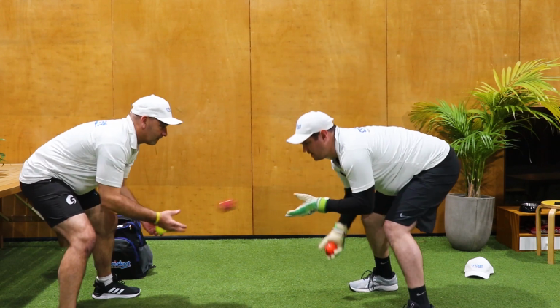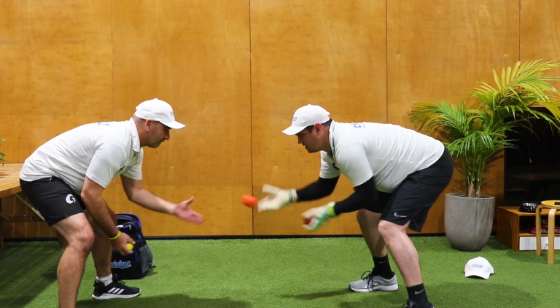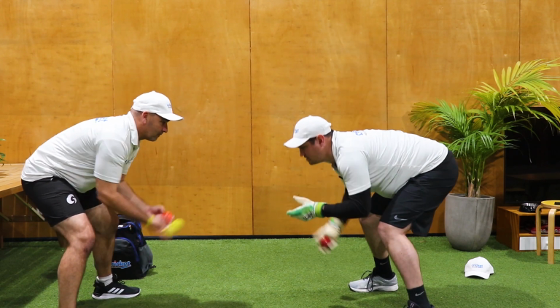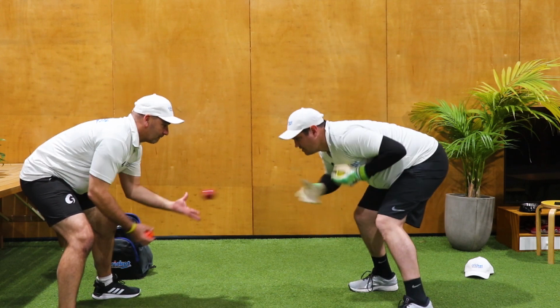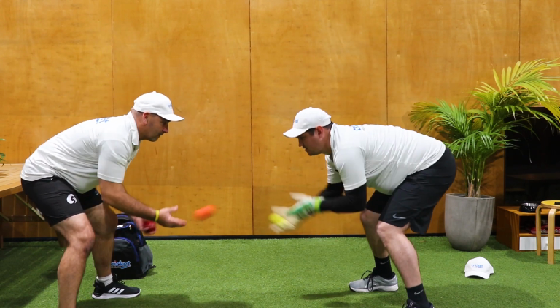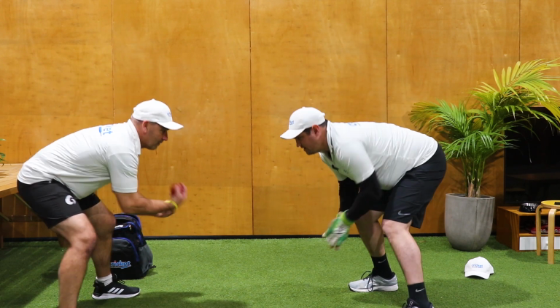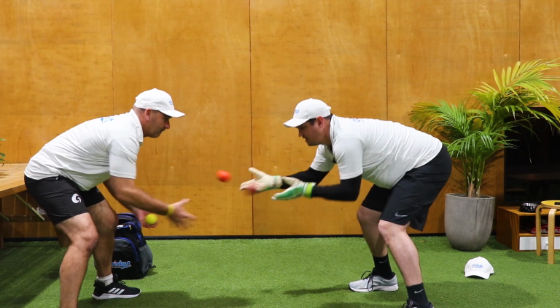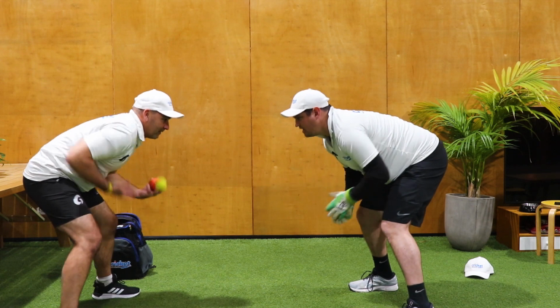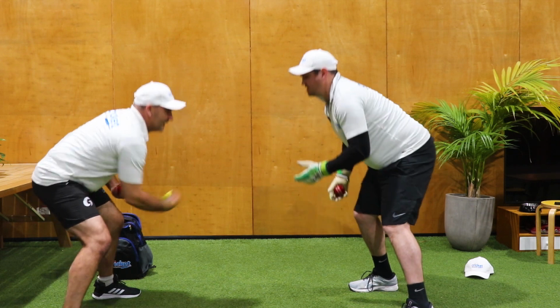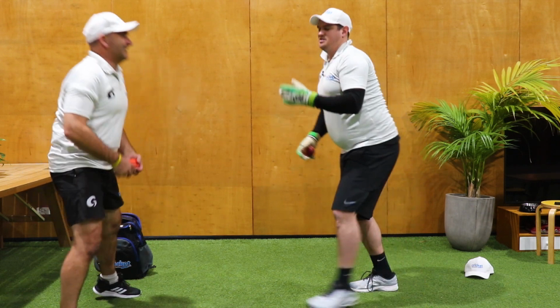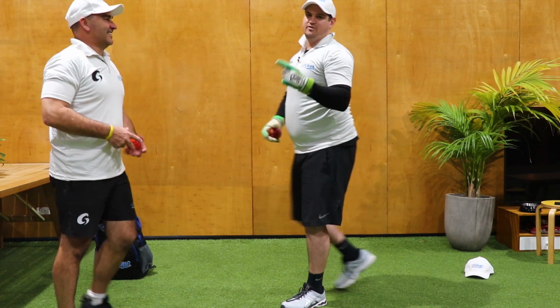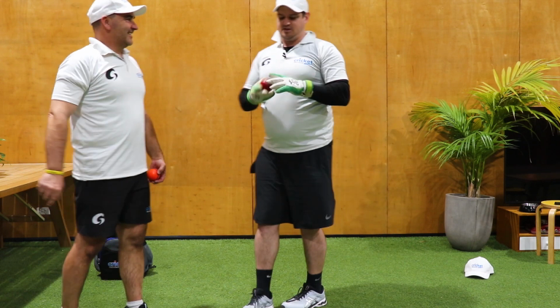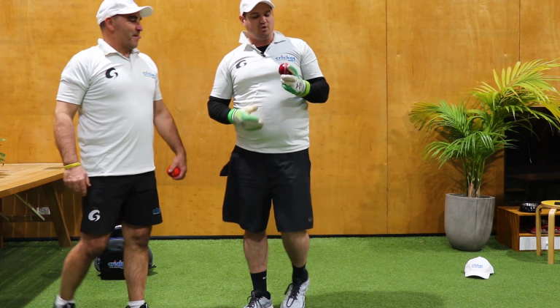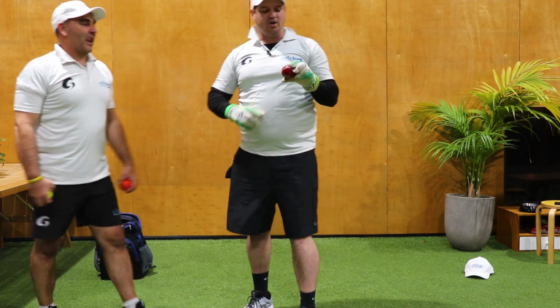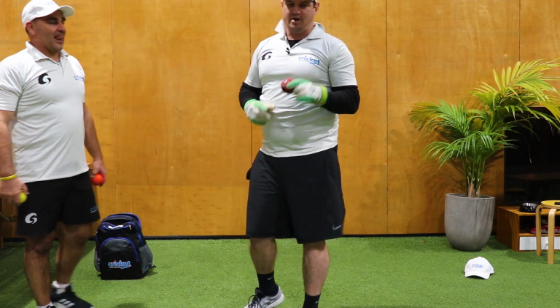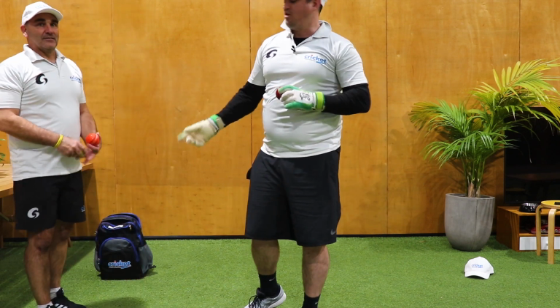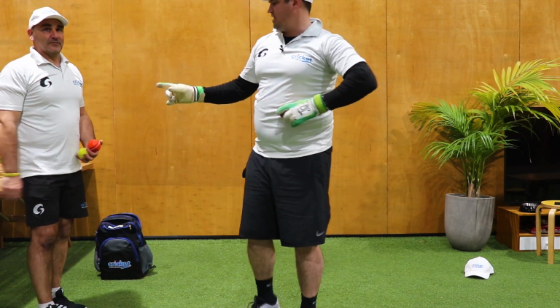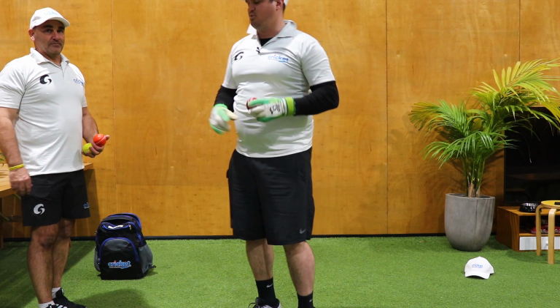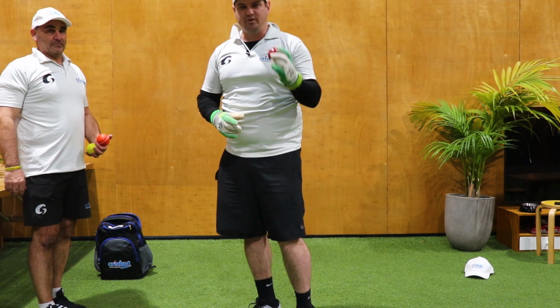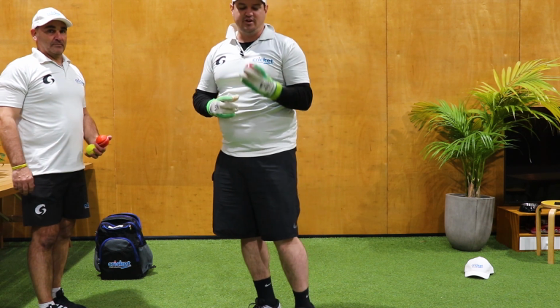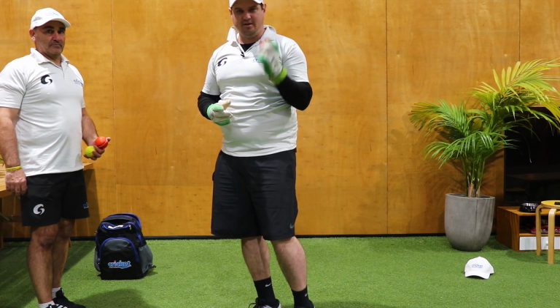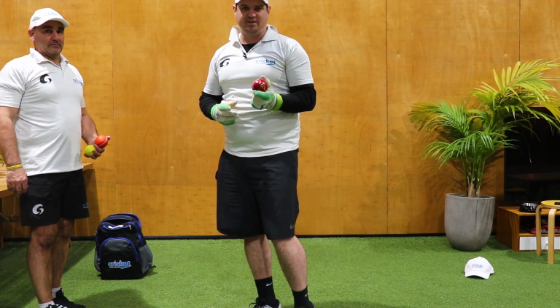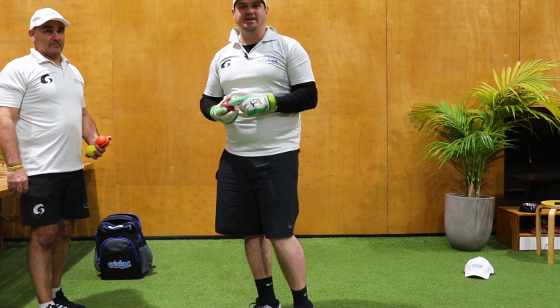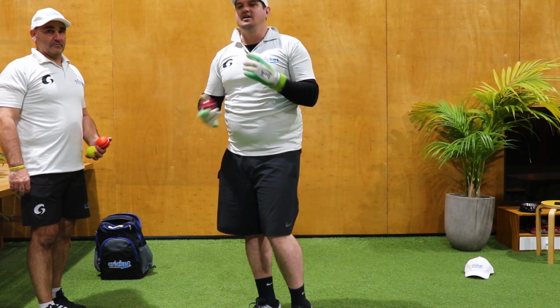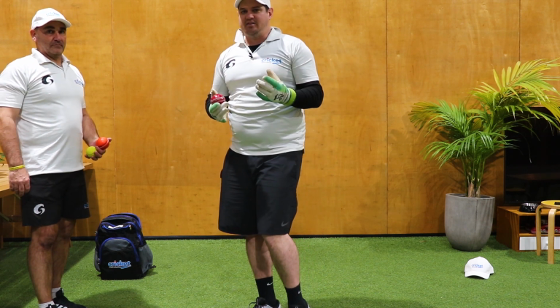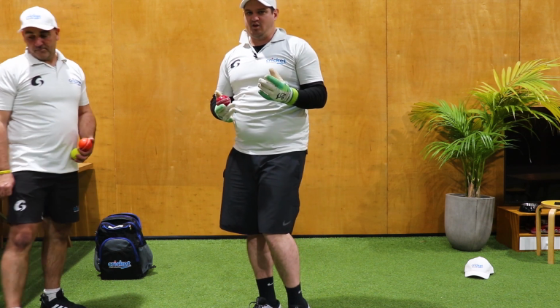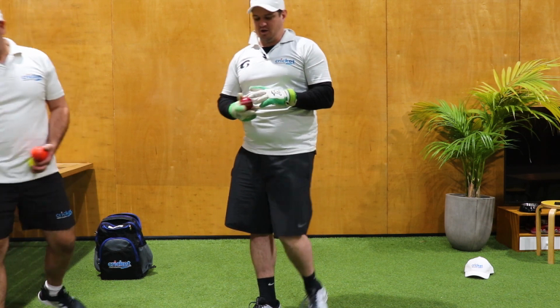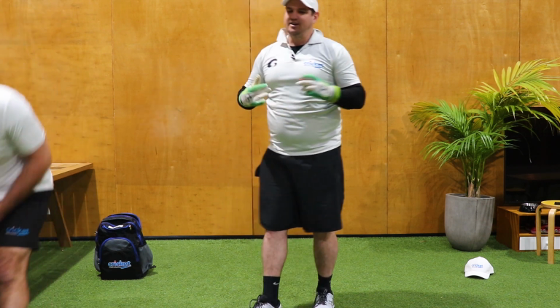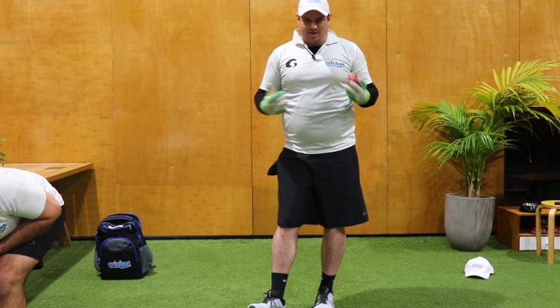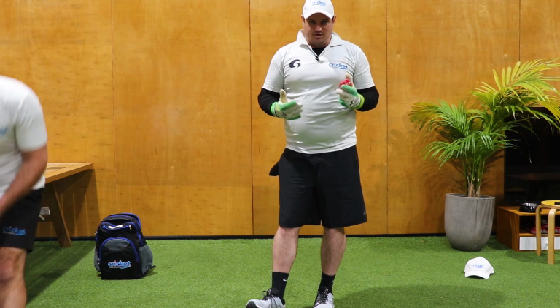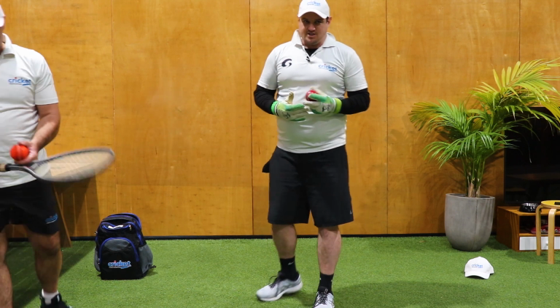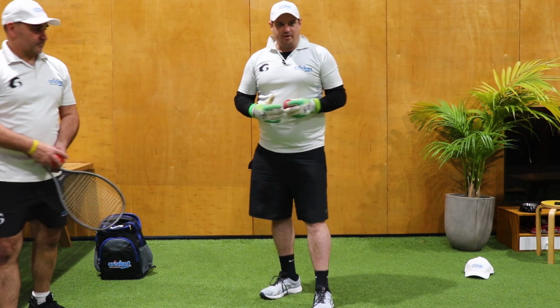One, two, three. As you can notice we've got different balls — a red one, an orange one and a tennis ball. They feel different, they're different weights. That obviously works to make sure that we confuse ourselves a little bit.